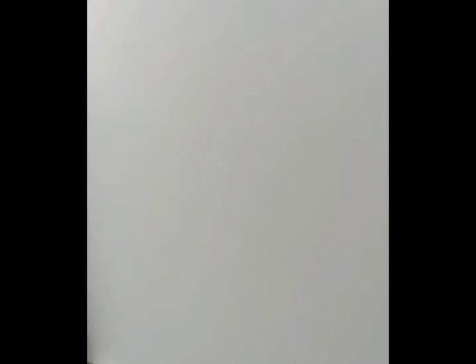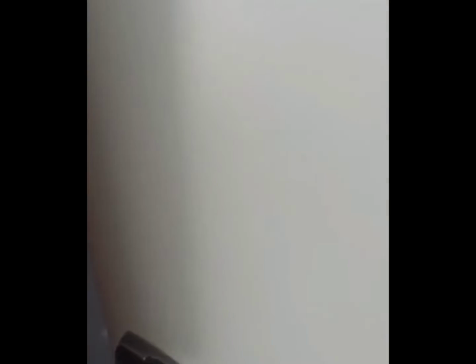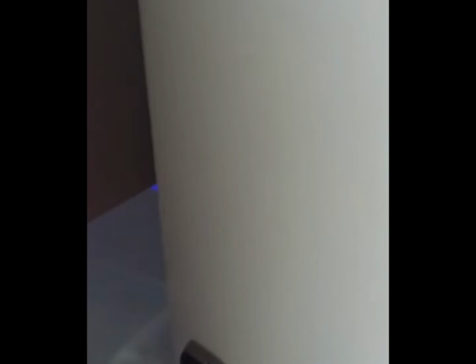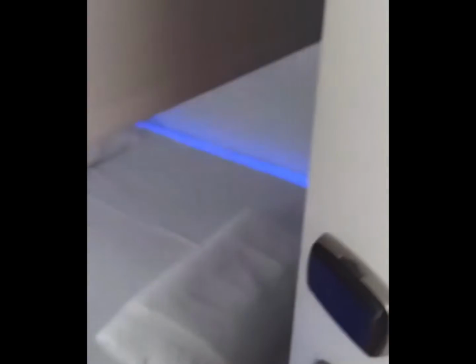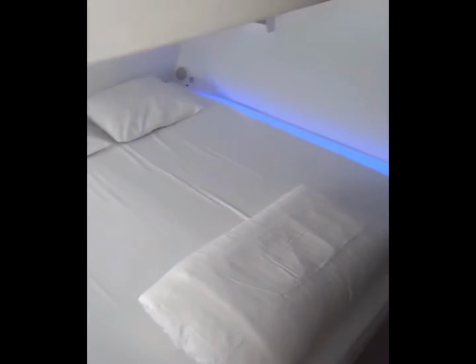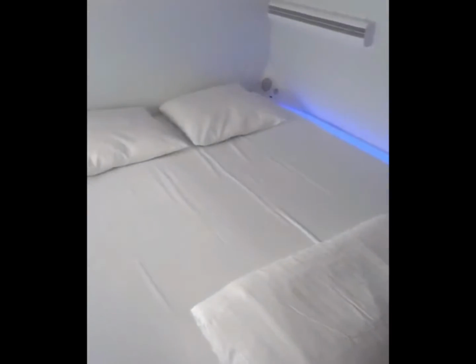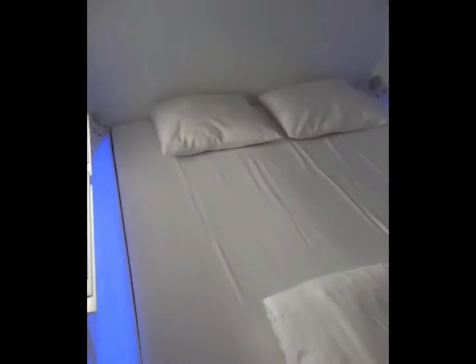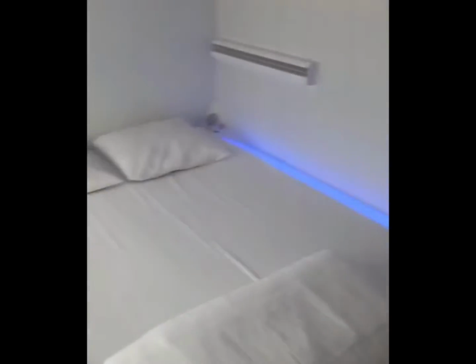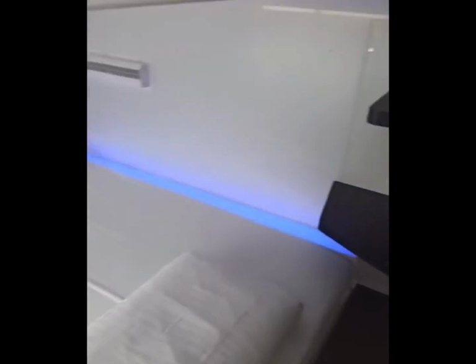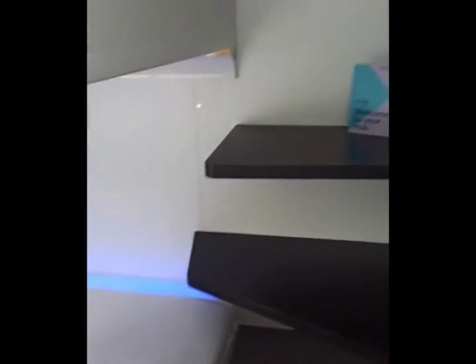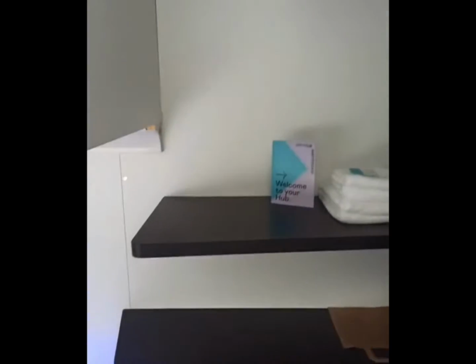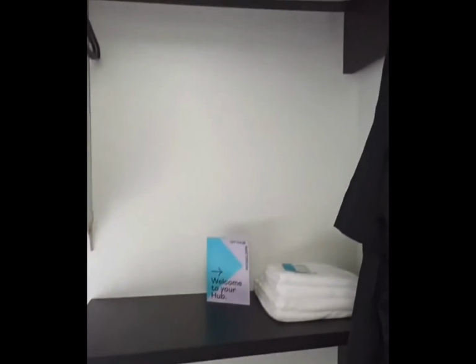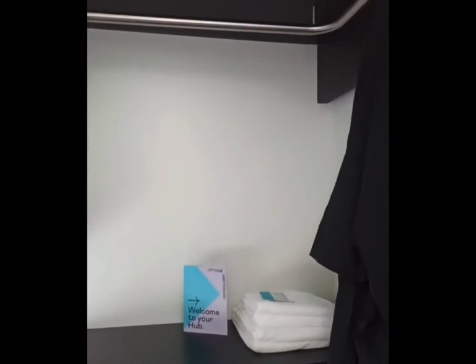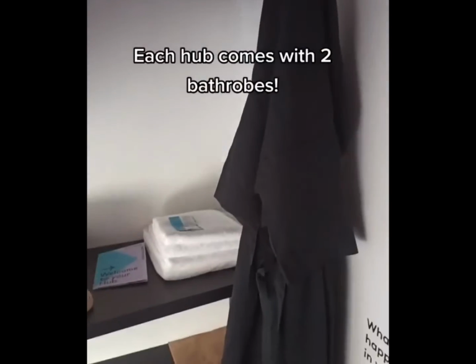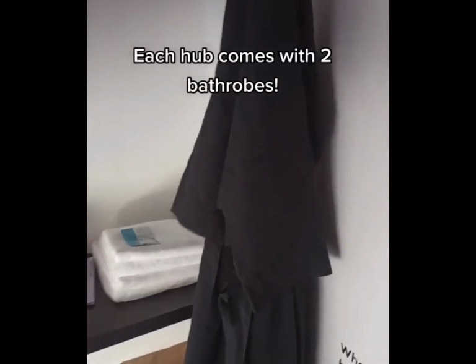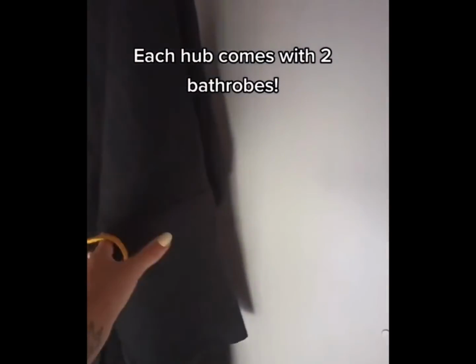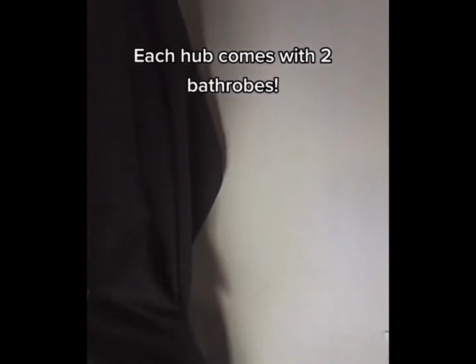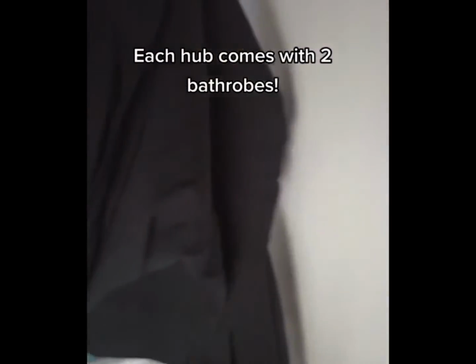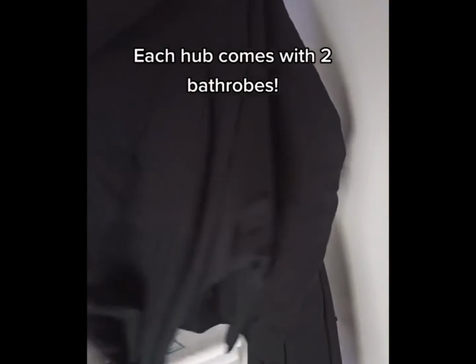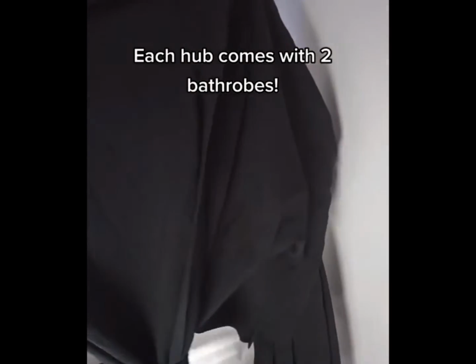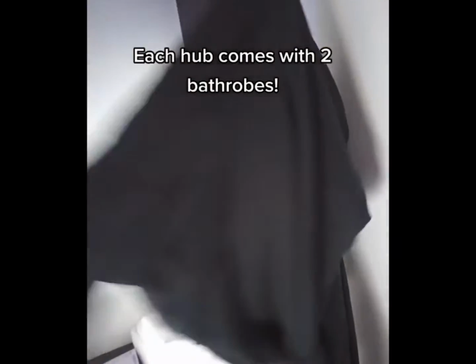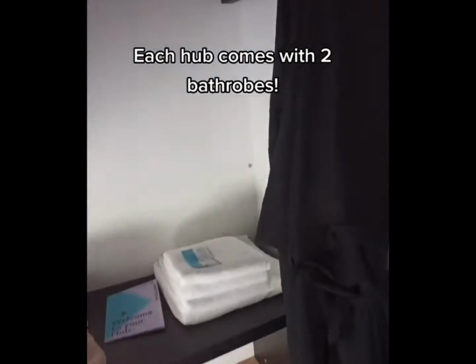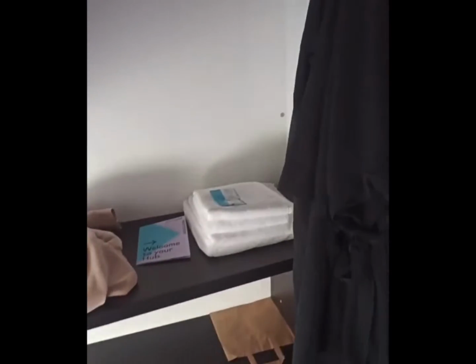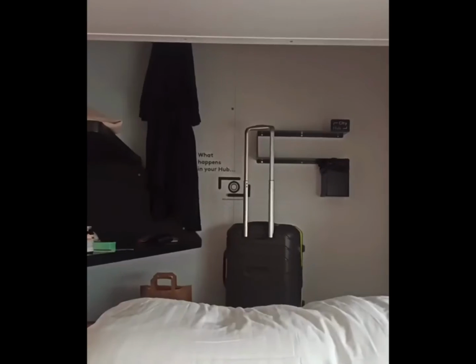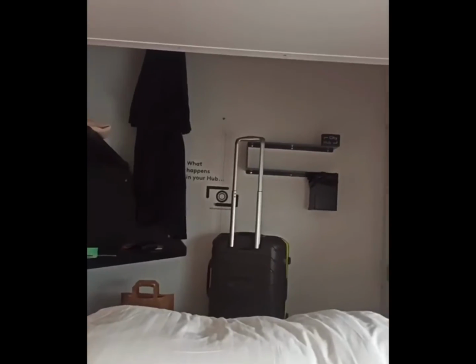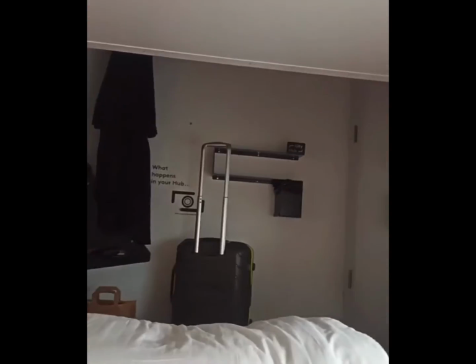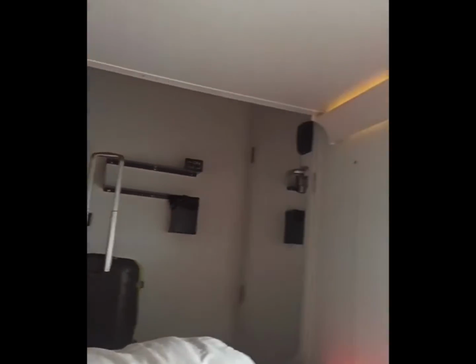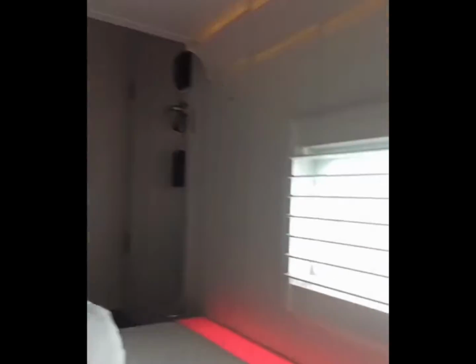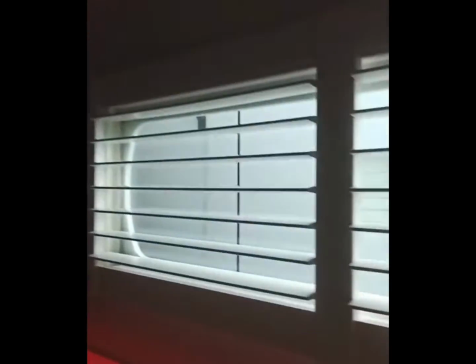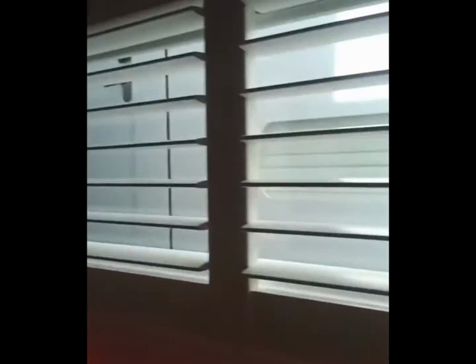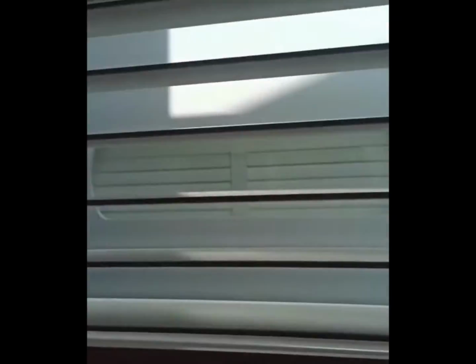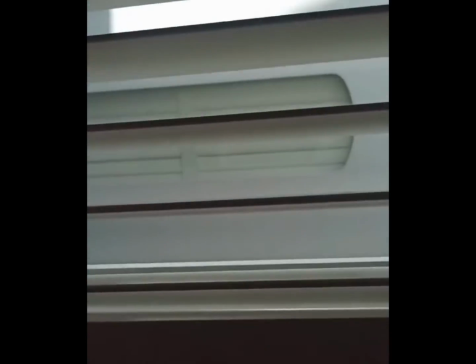And this is my pod. When you check in, they ask you what color you want, so I chose blue, of course. Each hub comes with your own bathrobes for two, as well as towels and all the things you need. And as you can tell, it's honestly really spacious for a pod.